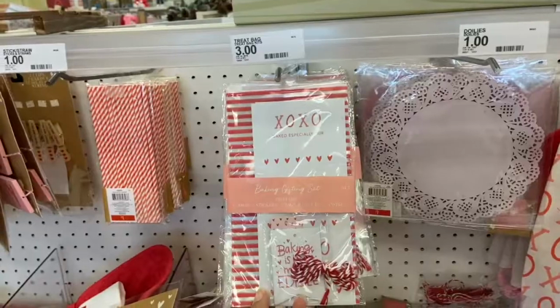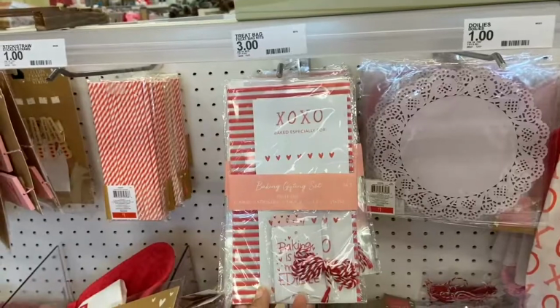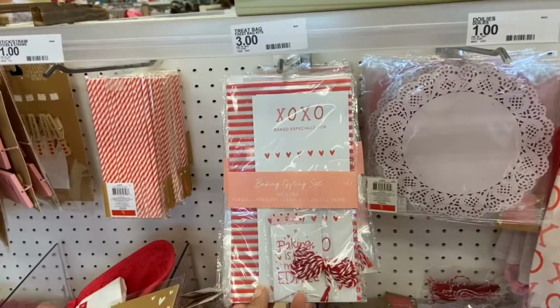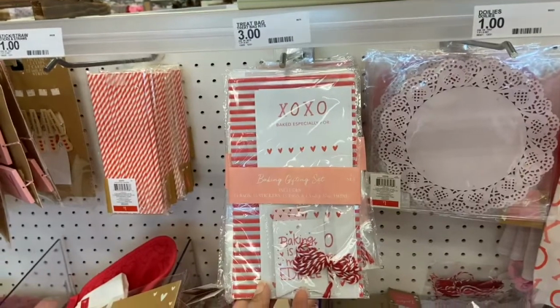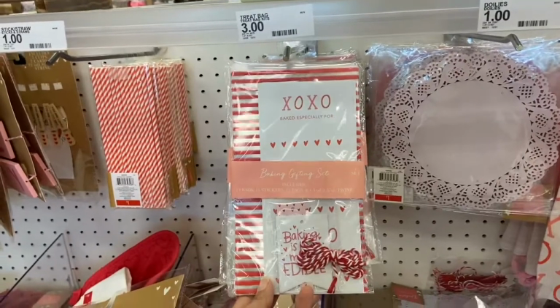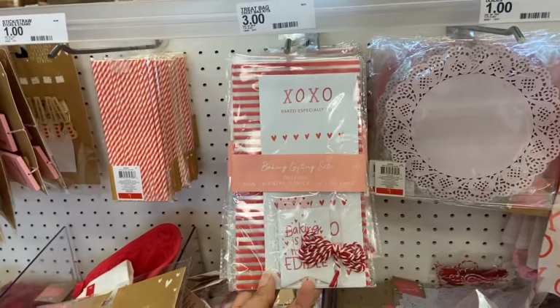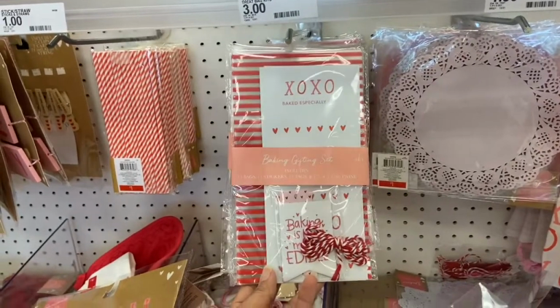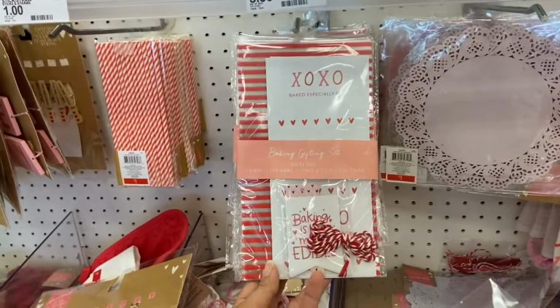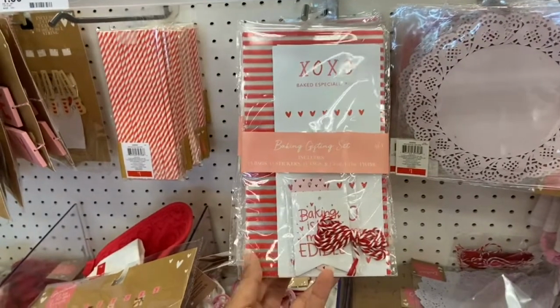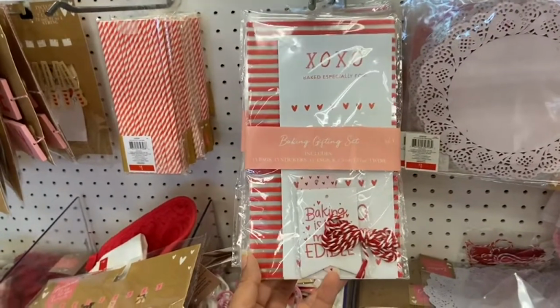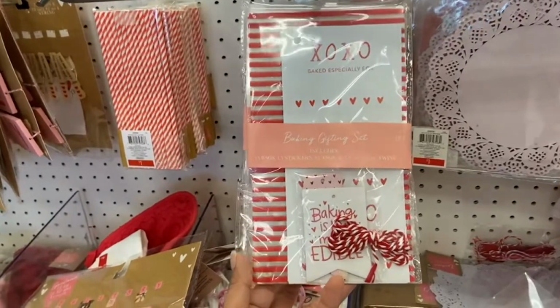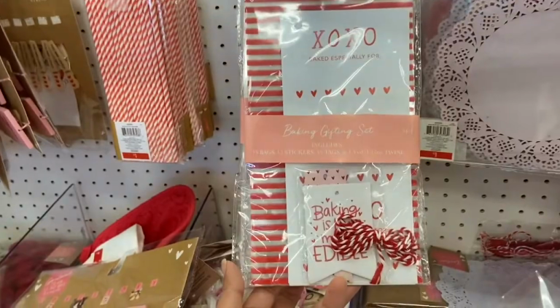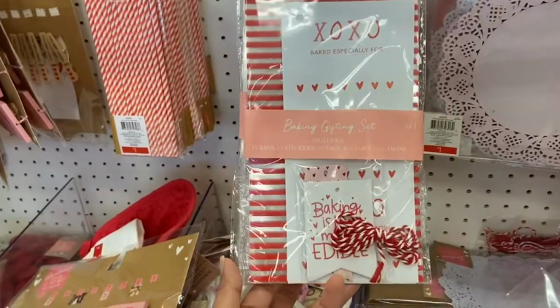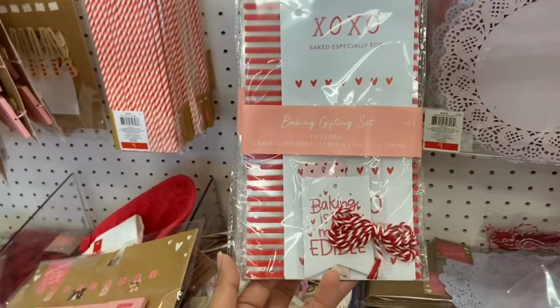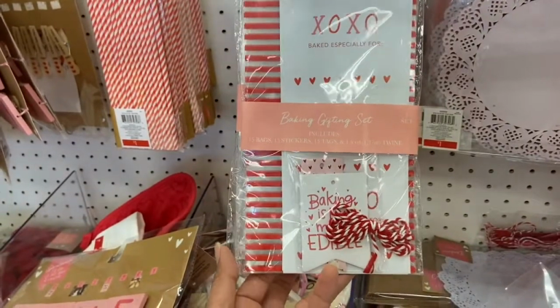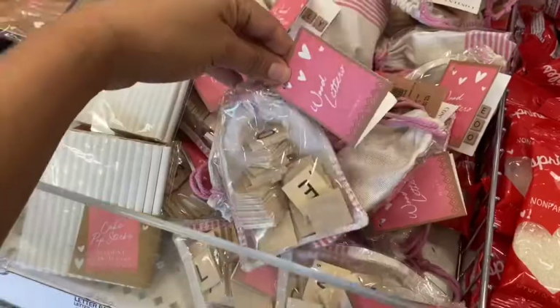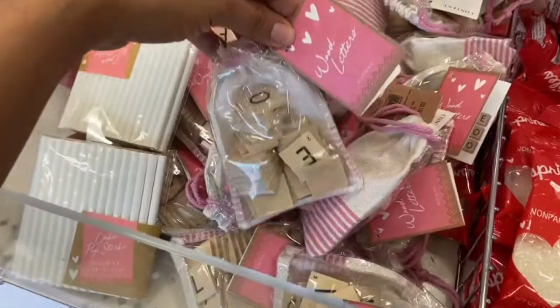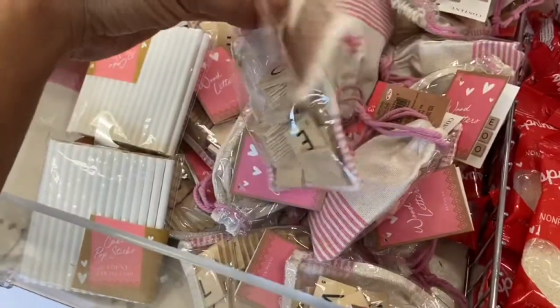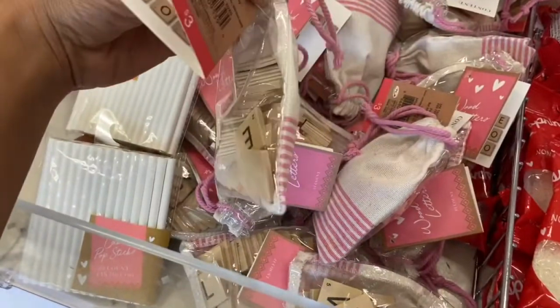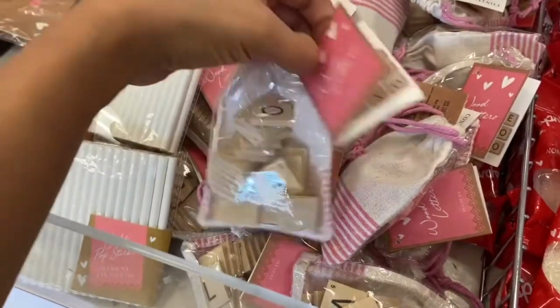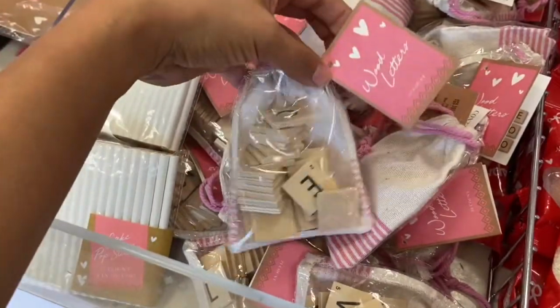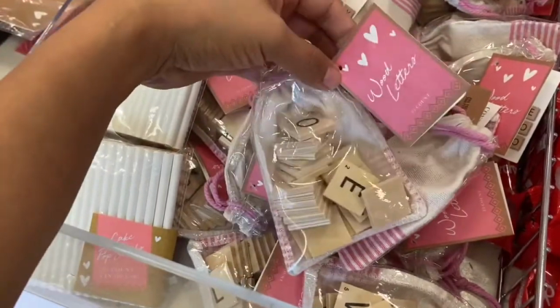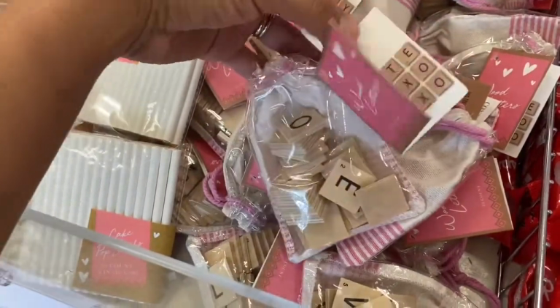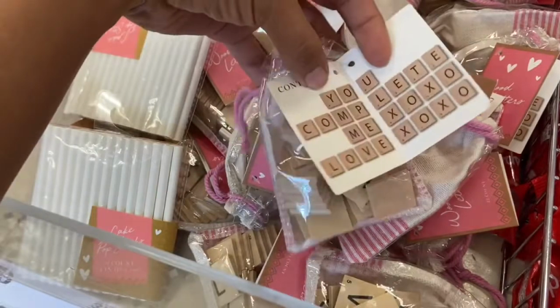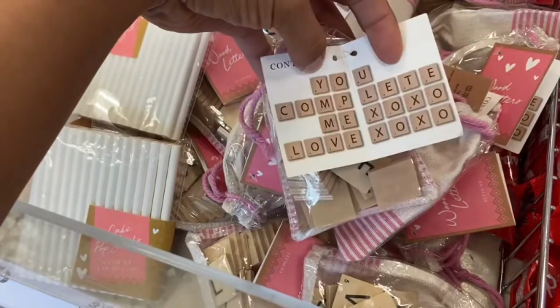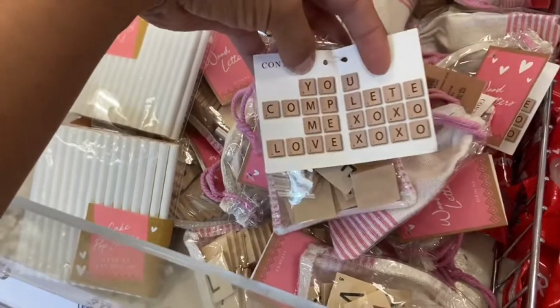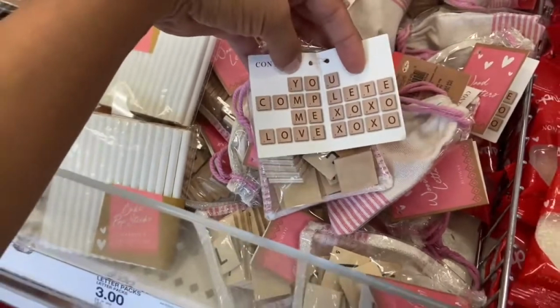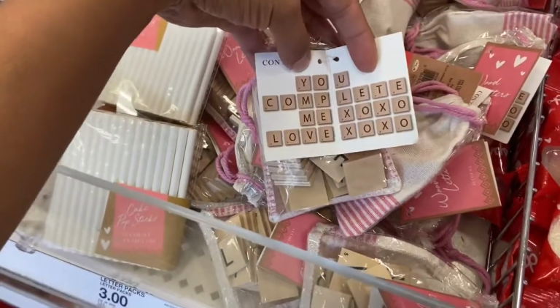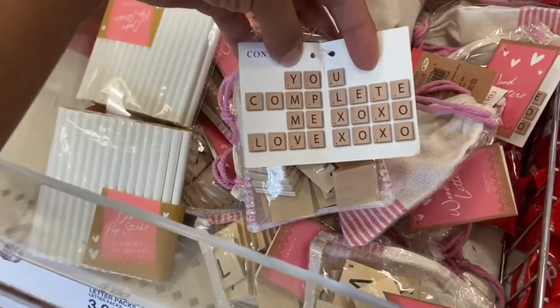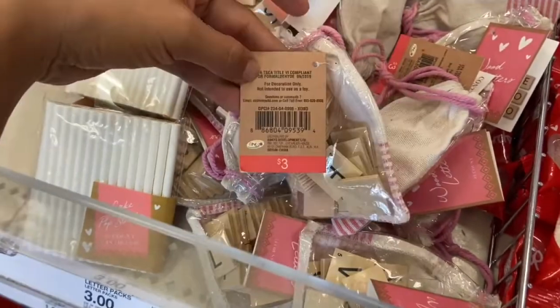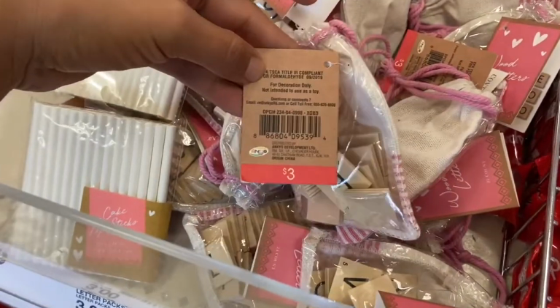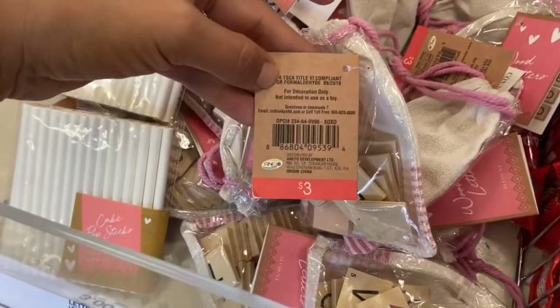Target also has these Valentine's Day bacon gift sets that include 15 bags, 15 stickers, and 15 tags. And Melanie is loving these wood letters — she's playing with them right now. You can make cute little messages for your Valentine, and these are three dollars each.